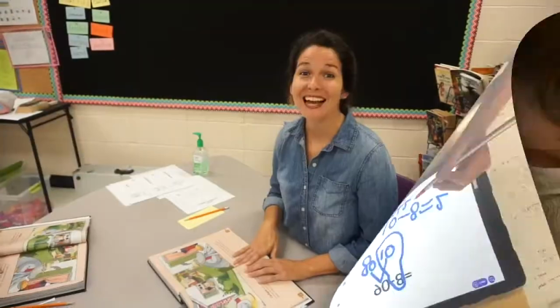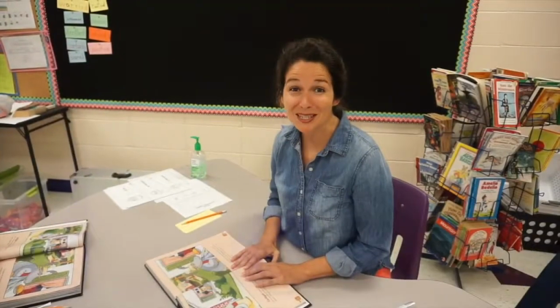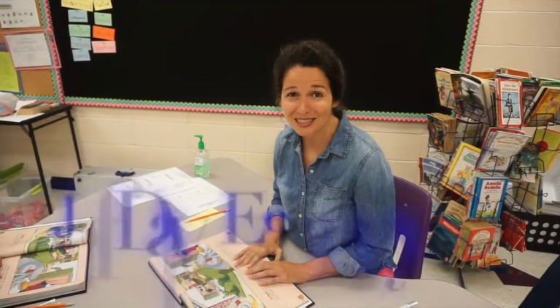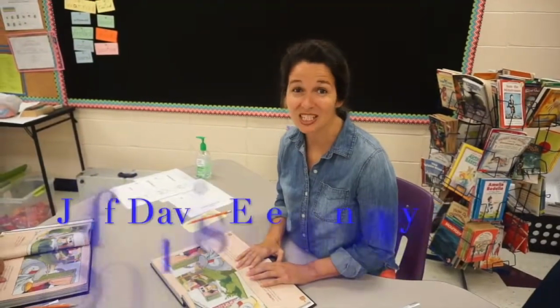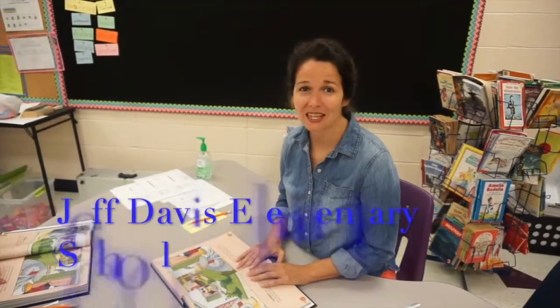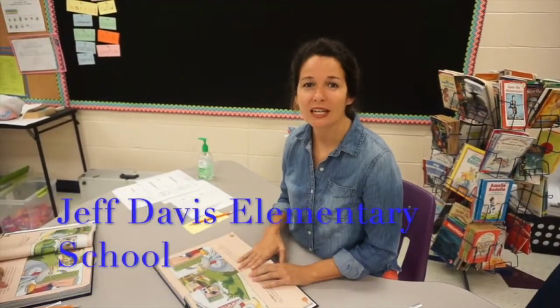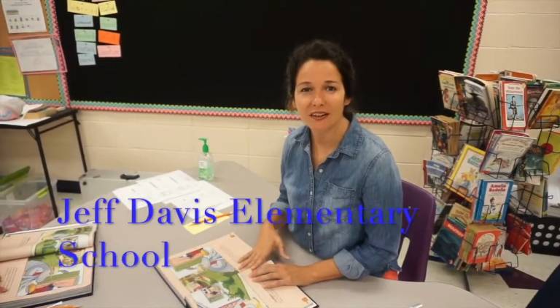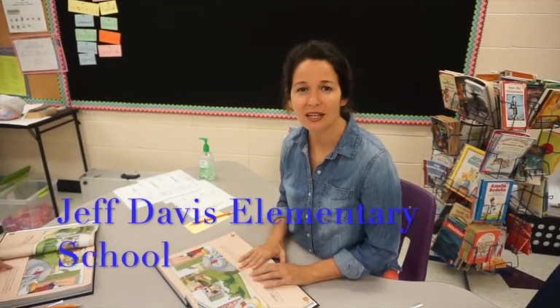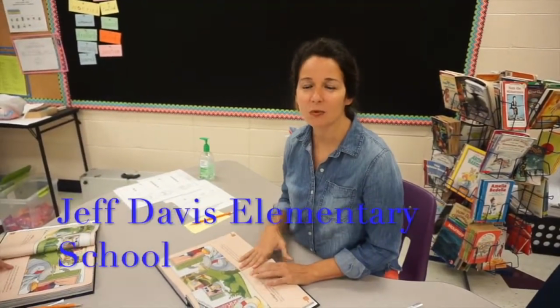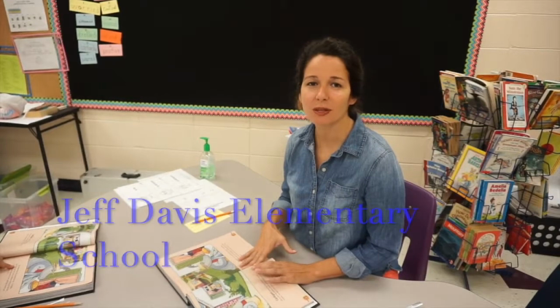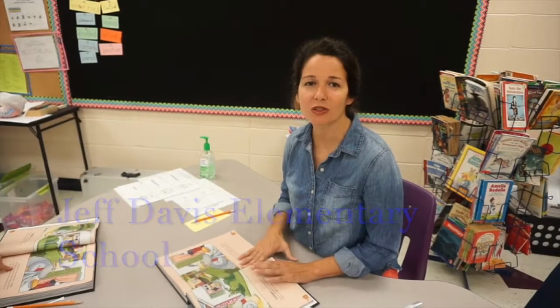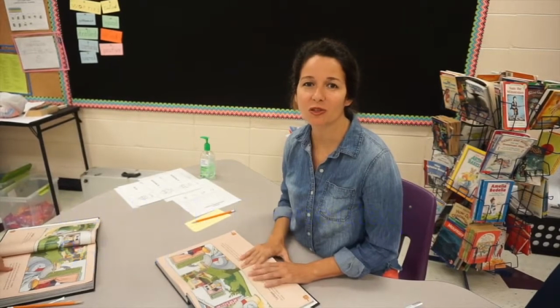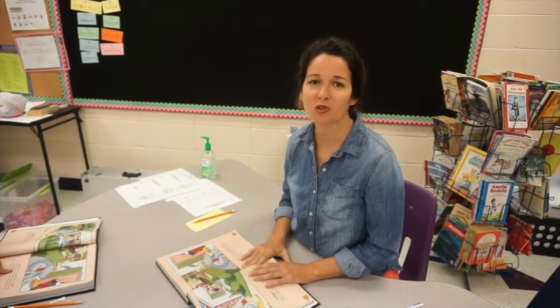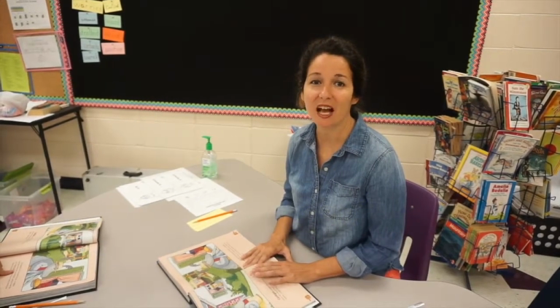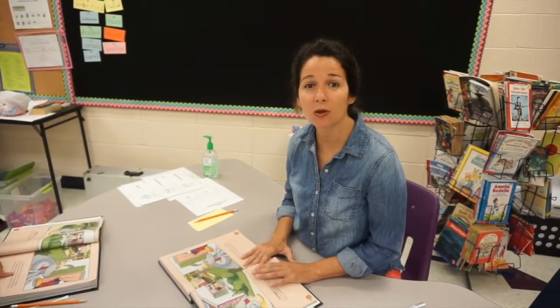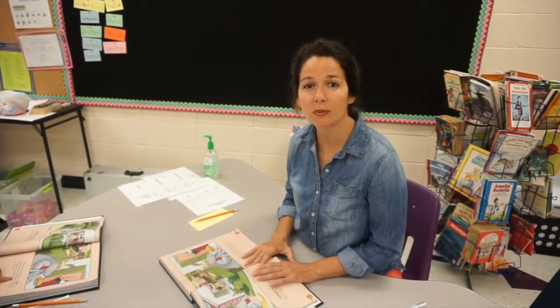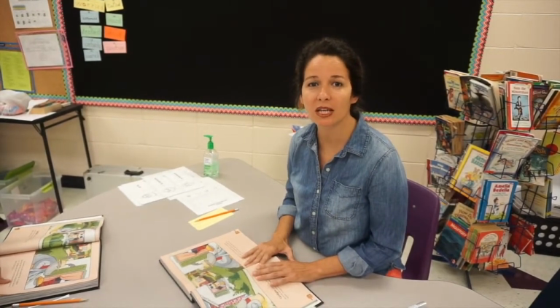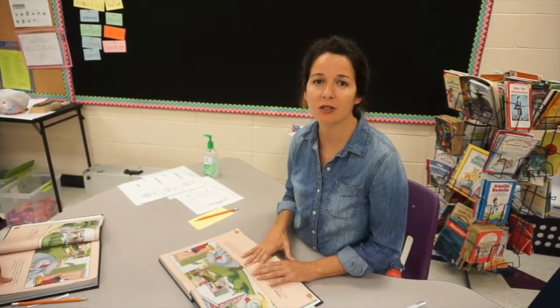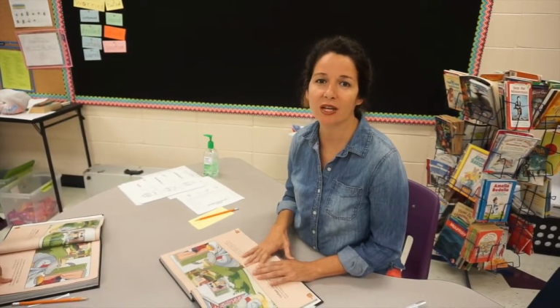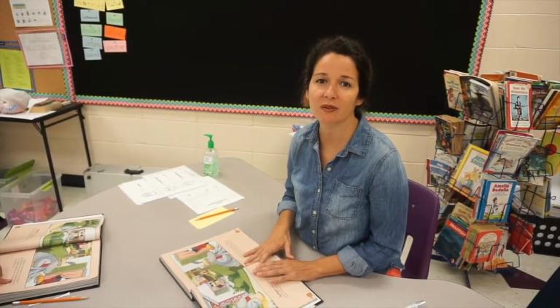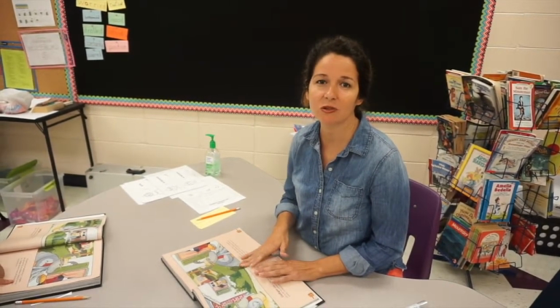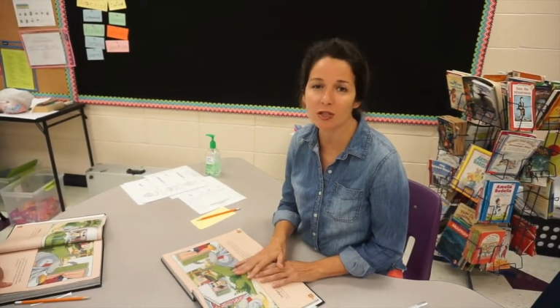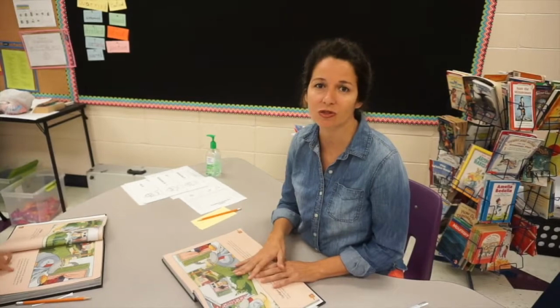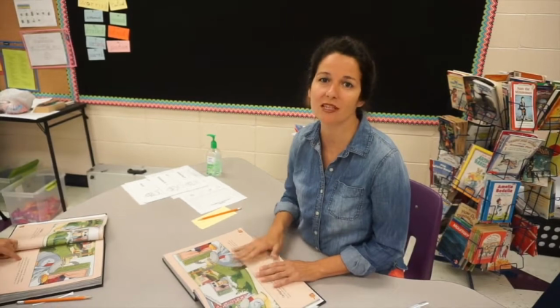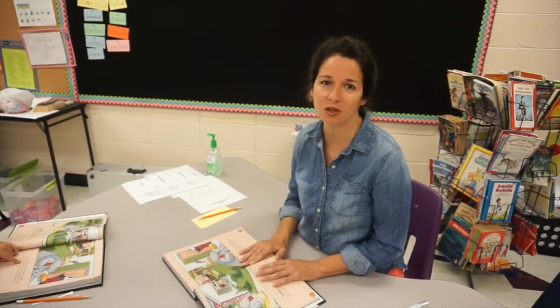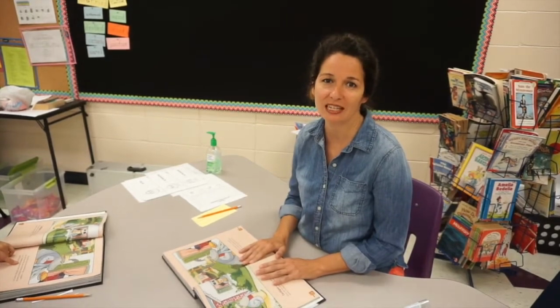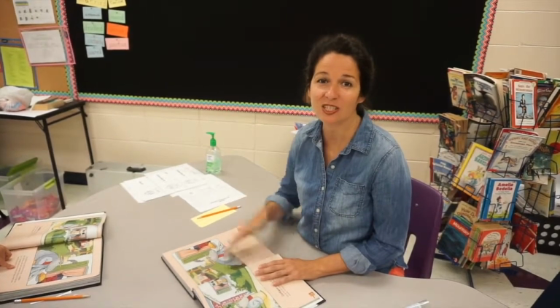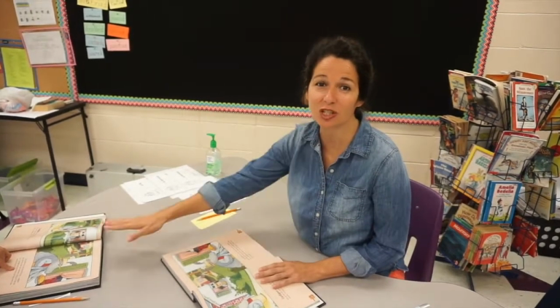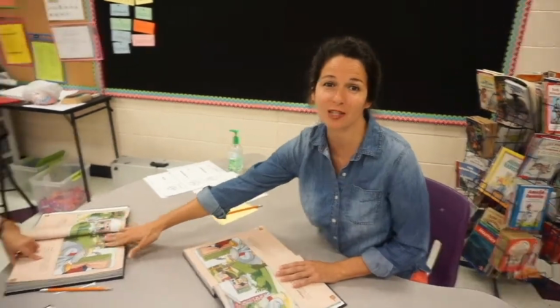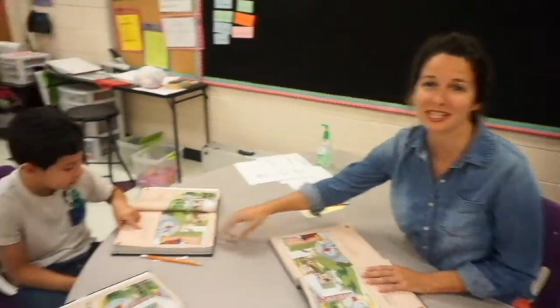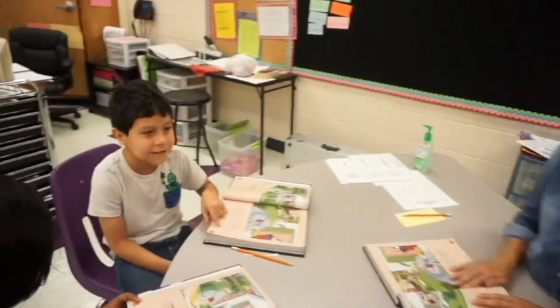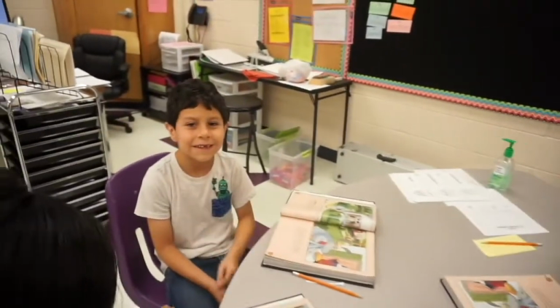I'm Ms. Lois and I teach ESOL. In our ESOL classes we make sure that the students understand all the words in the book, and we make sure that they use the pictures to aid them in their understanding. And this is Christian — he's going to tell us what we're learning today.